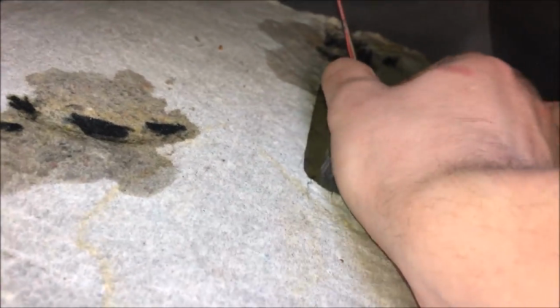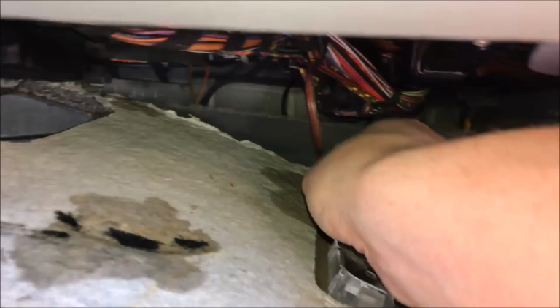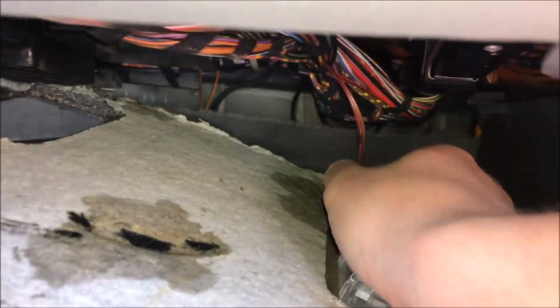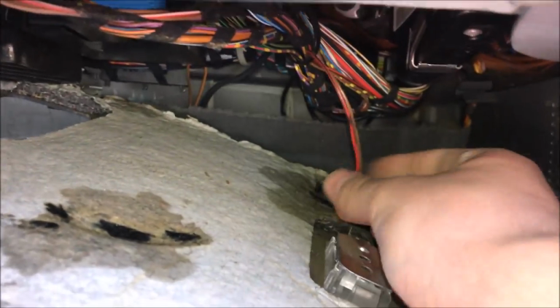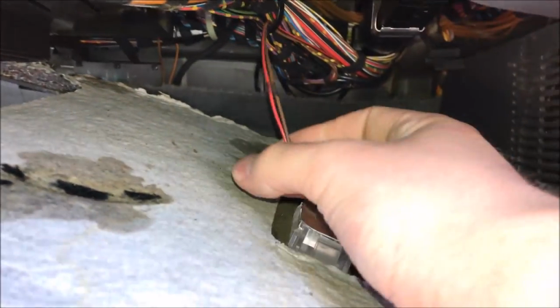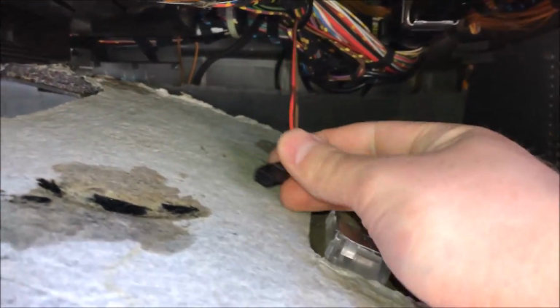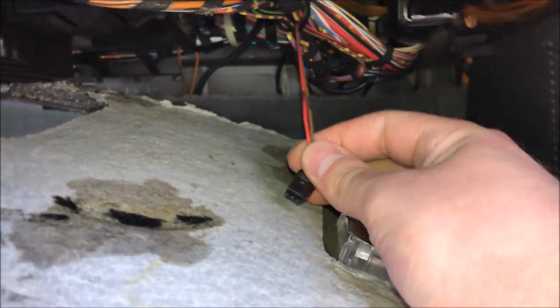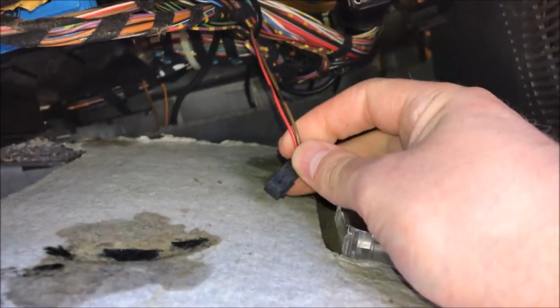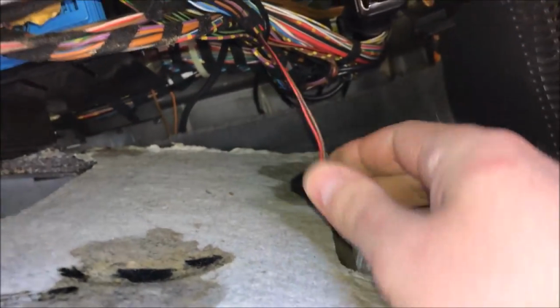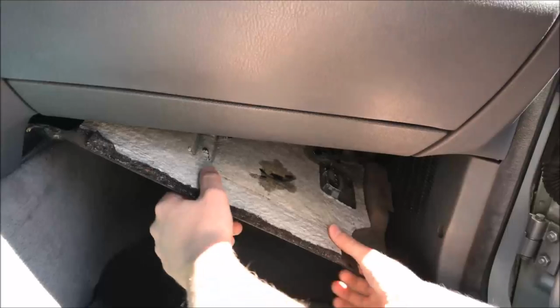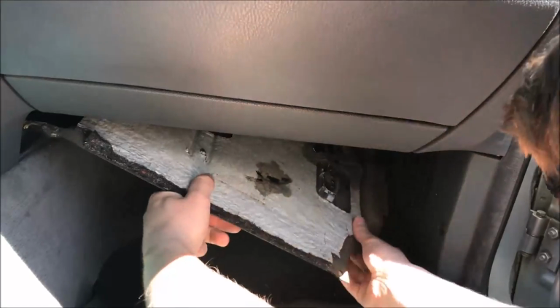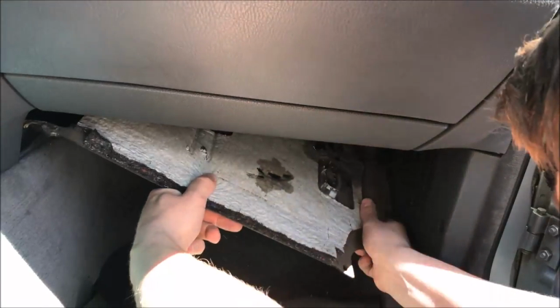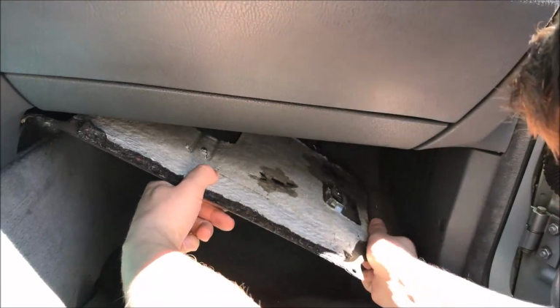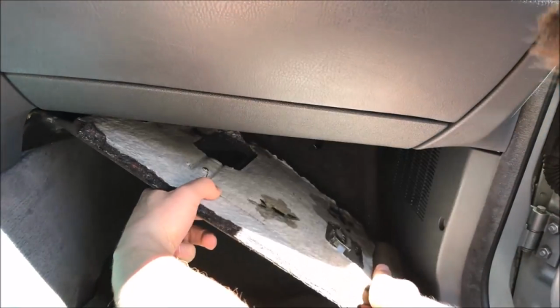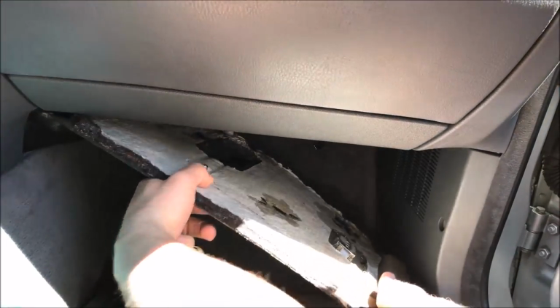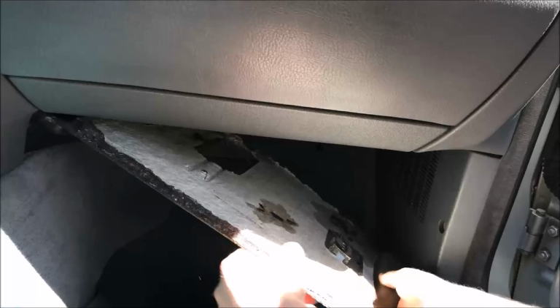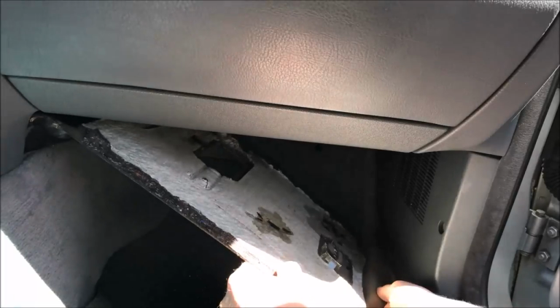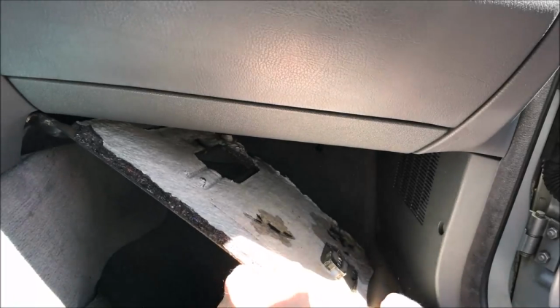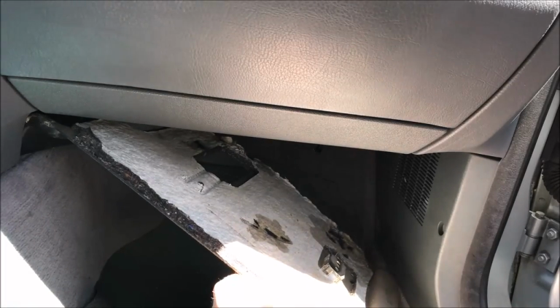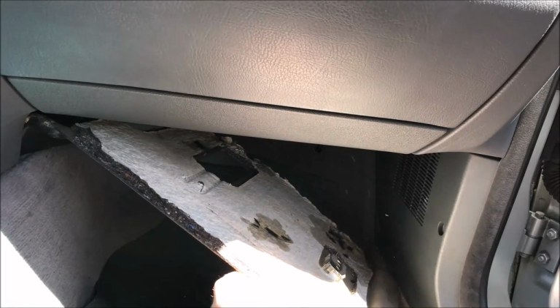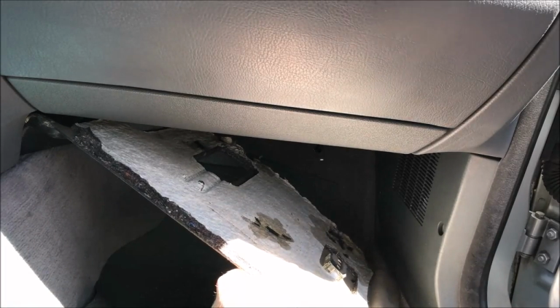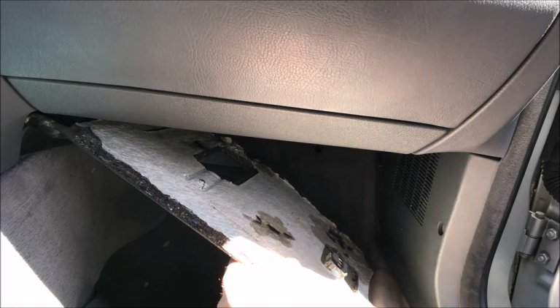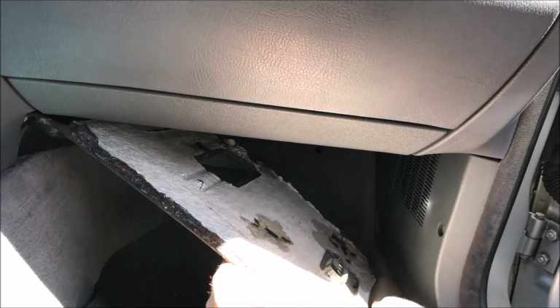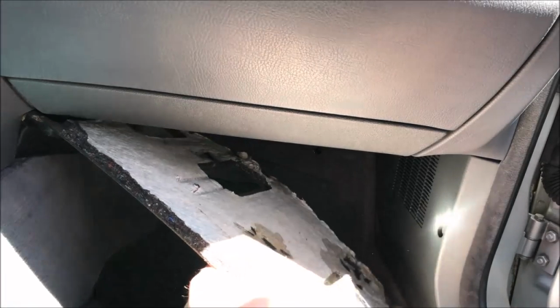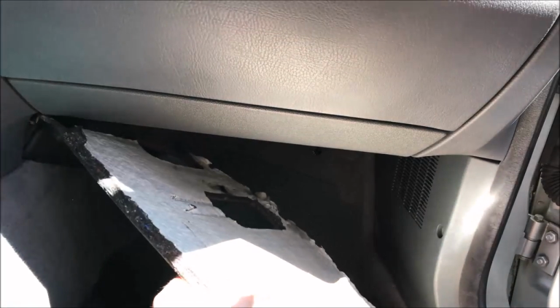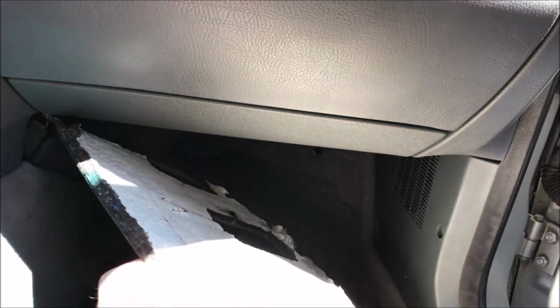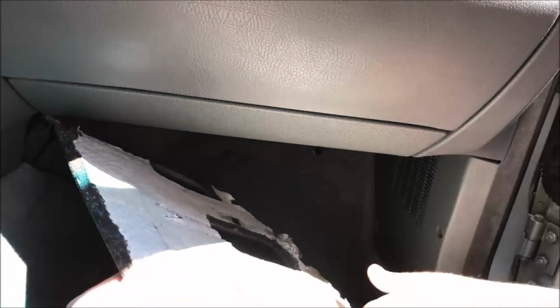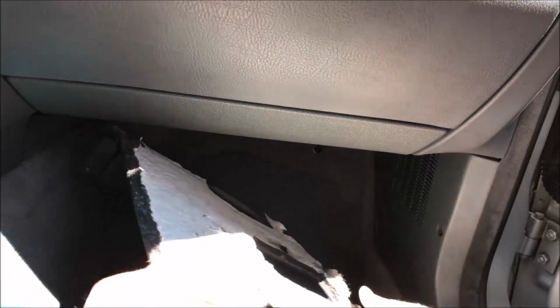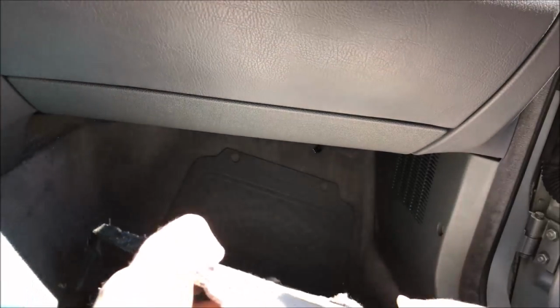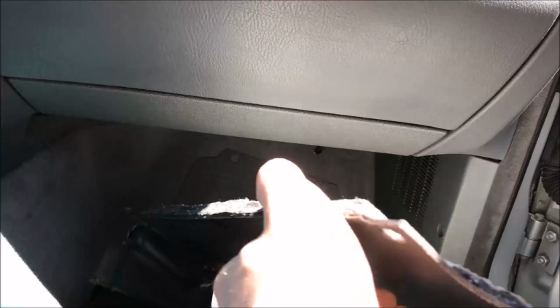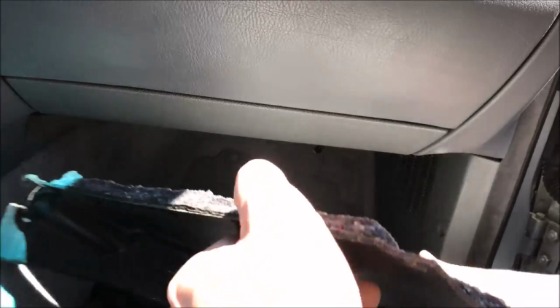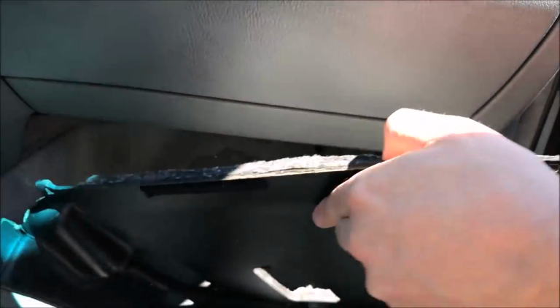Be careful of any of the wires under here as you're pulling off this panel. Be sure not to pull any of the wires with it. Also, be careful of the air duct, which eventually we're going to have to be pulling off in a little bit.